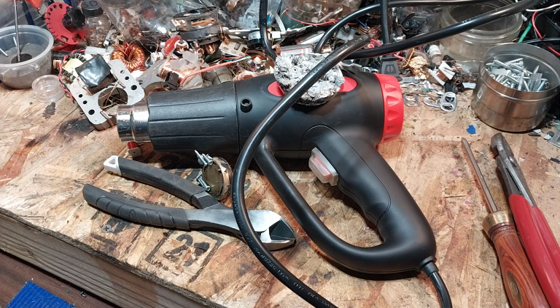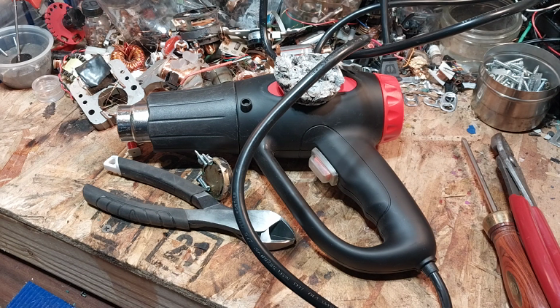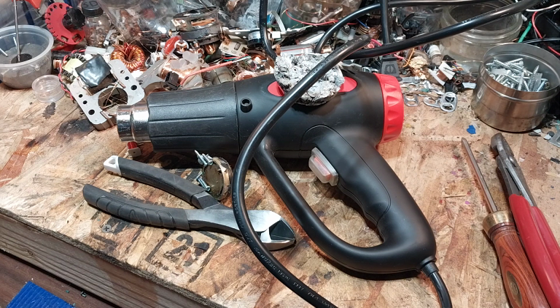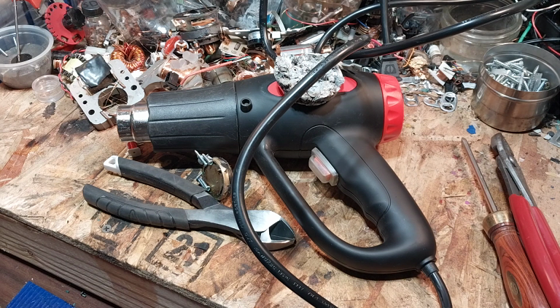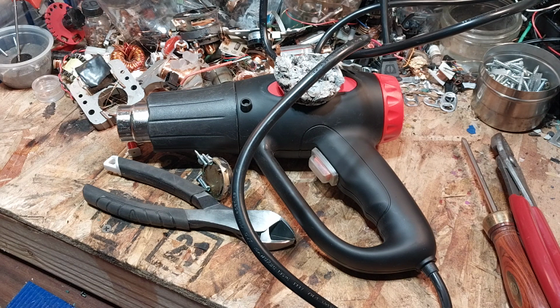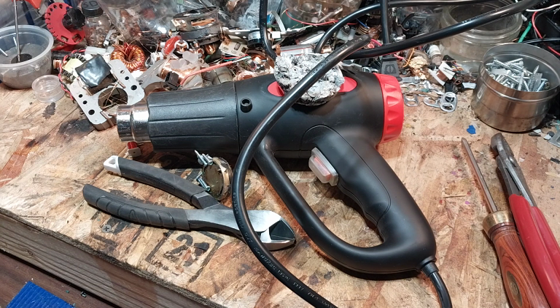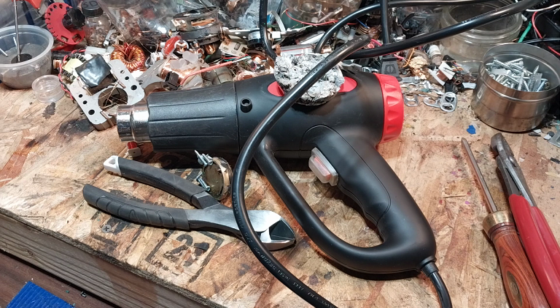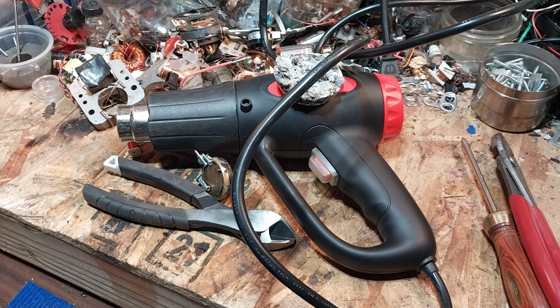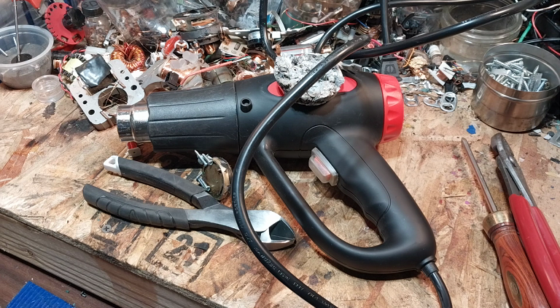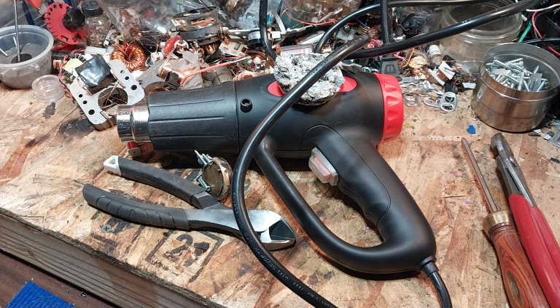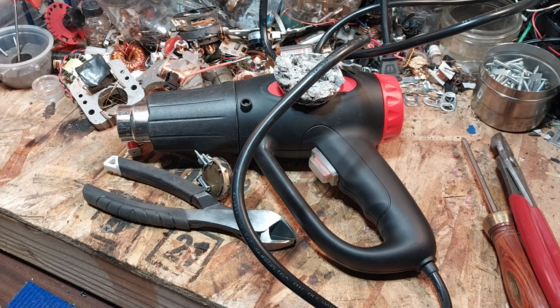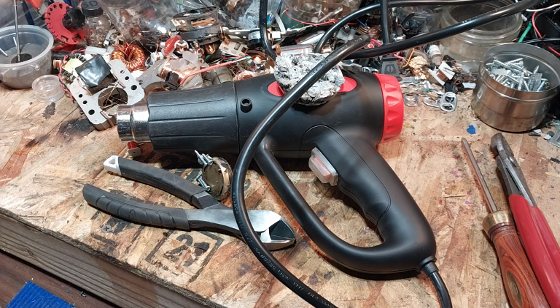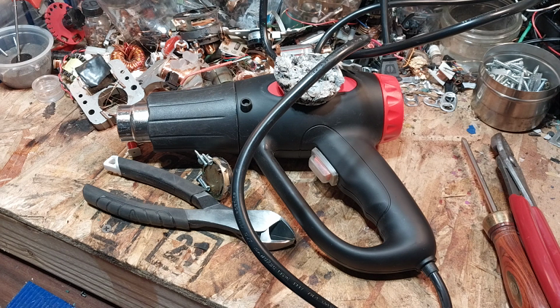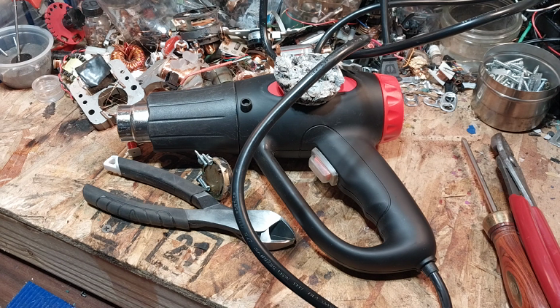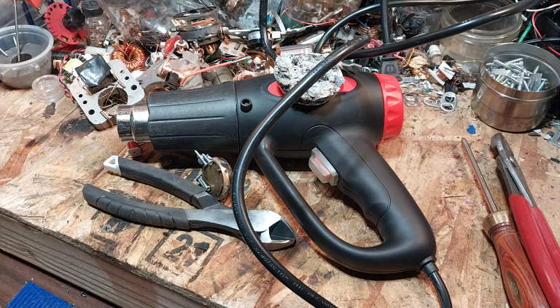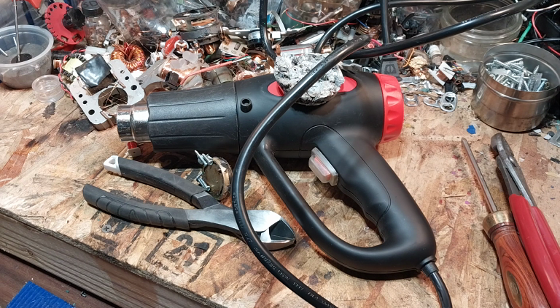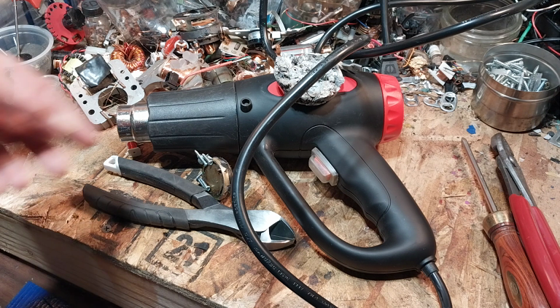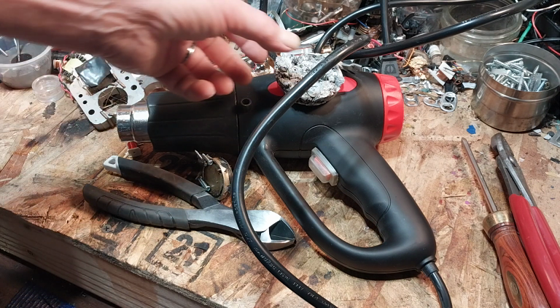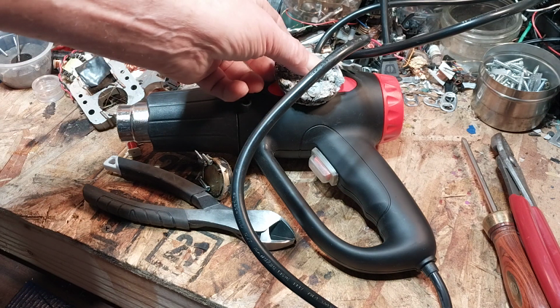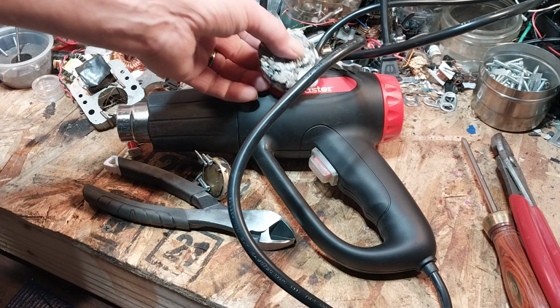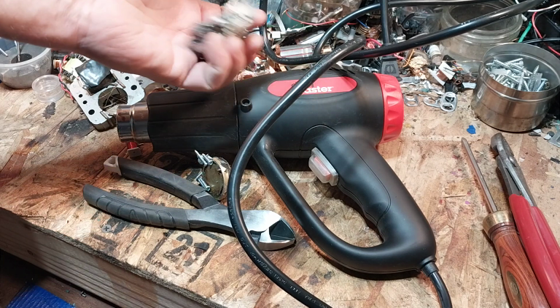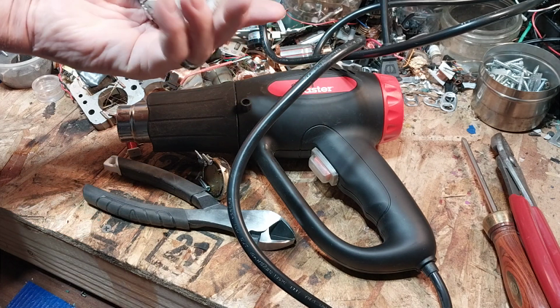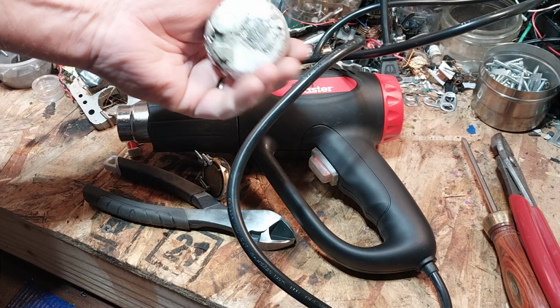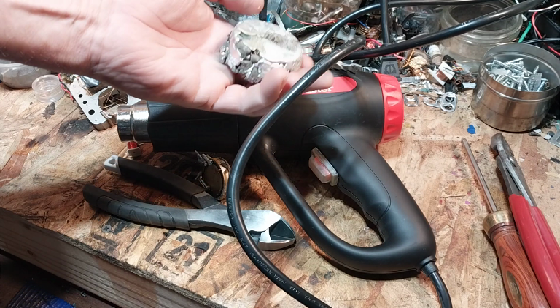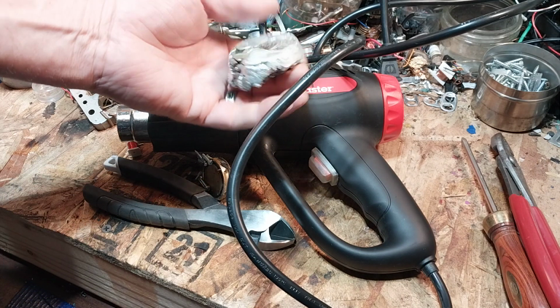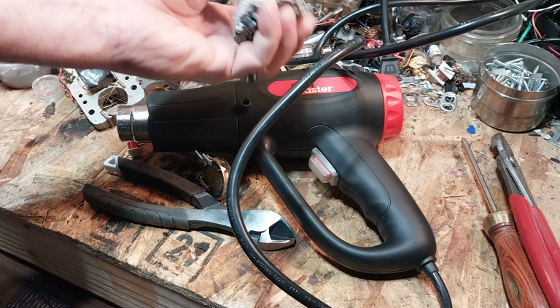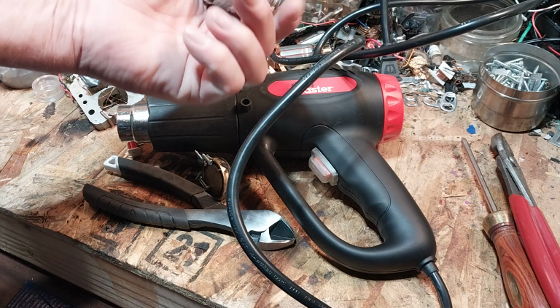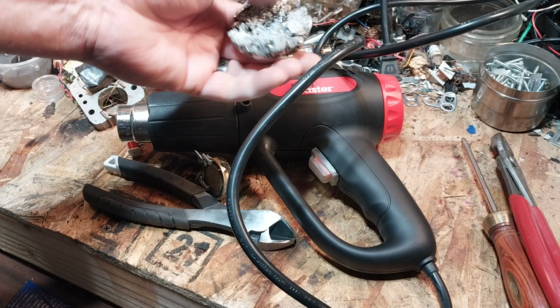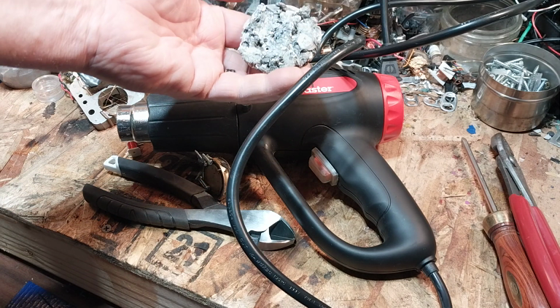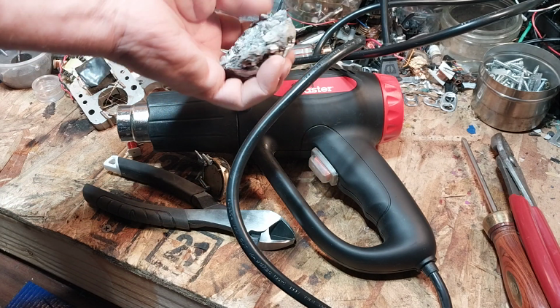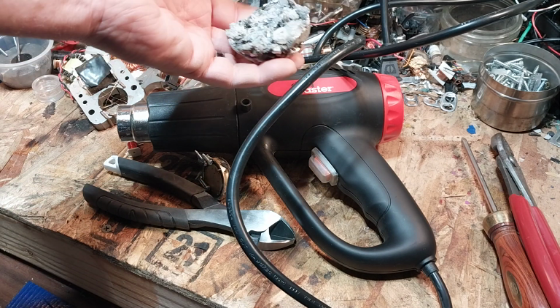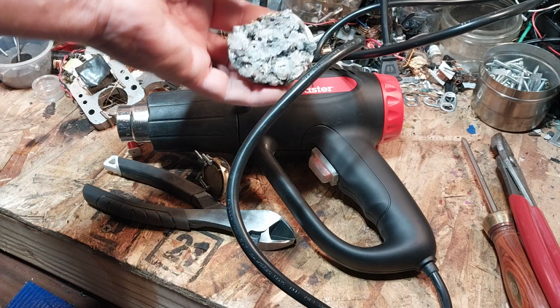Hello YouTube, Copper King Recycling. Today on the table I've got a Drillmaster heat gun. I got this one for free, so no big deal, but the first time I used it, it blew a fuse.